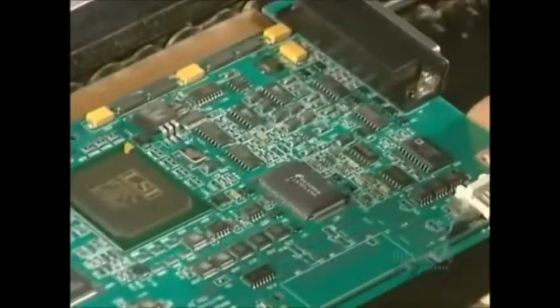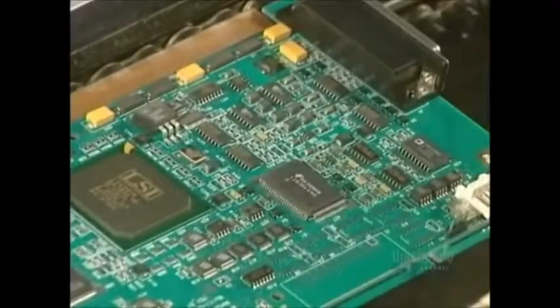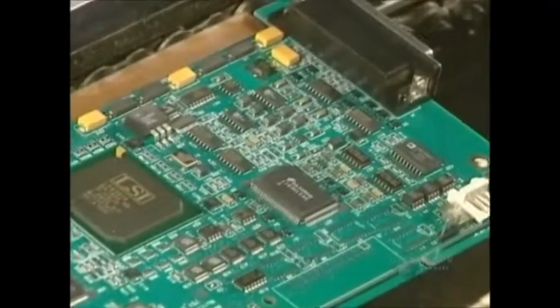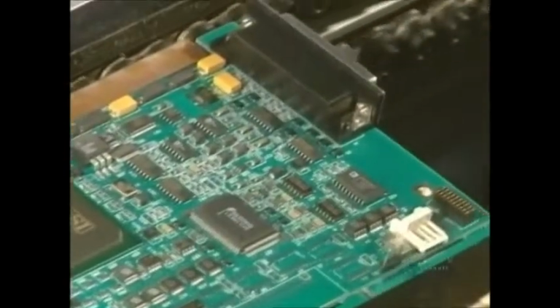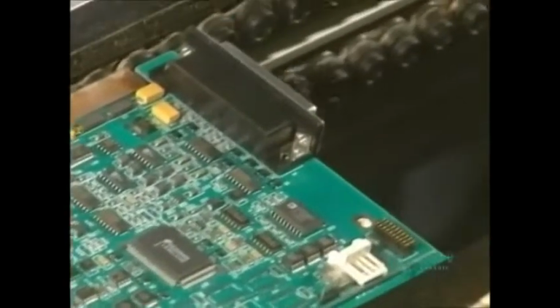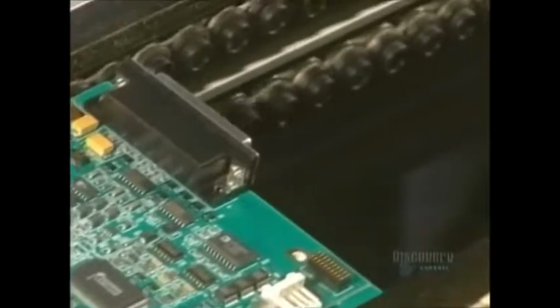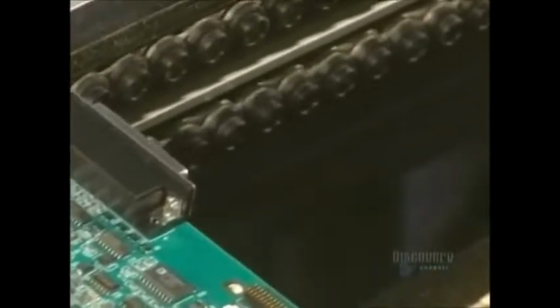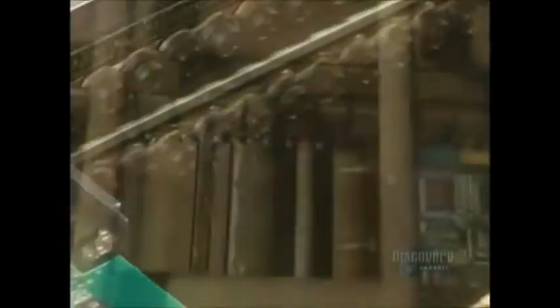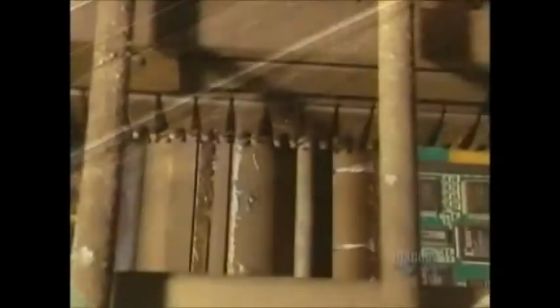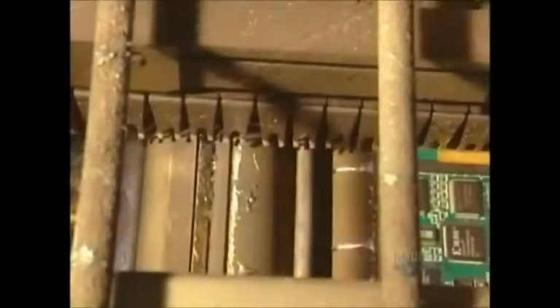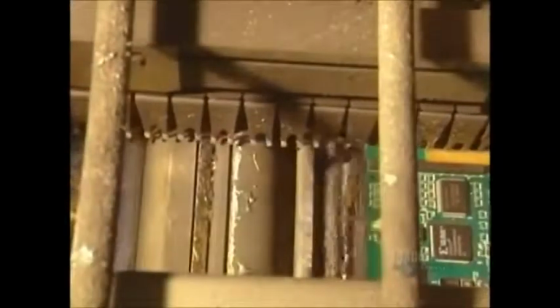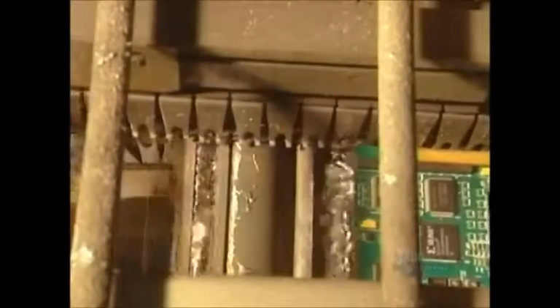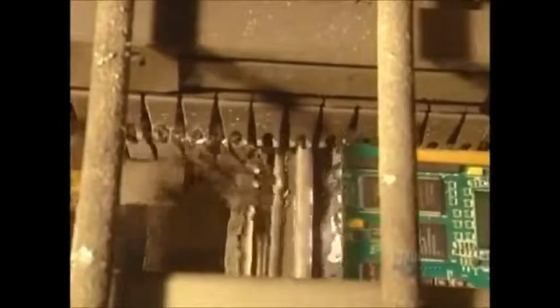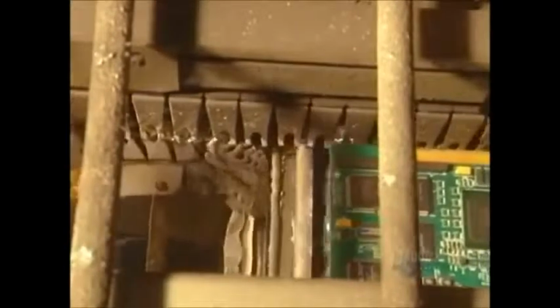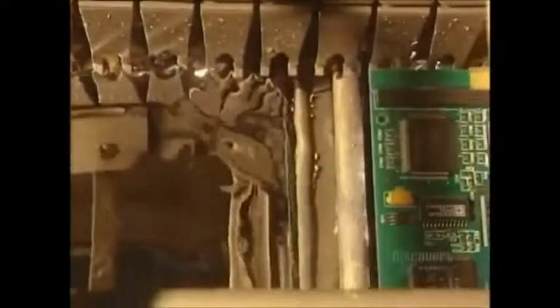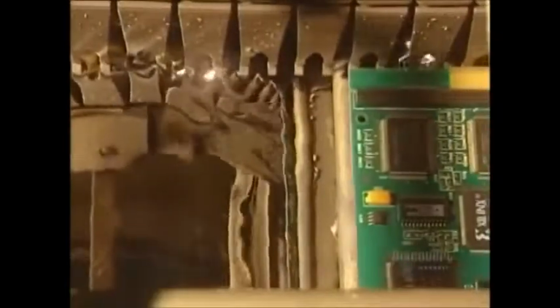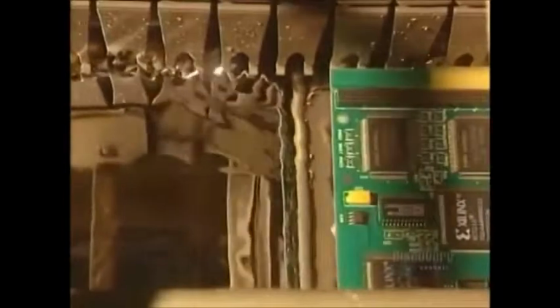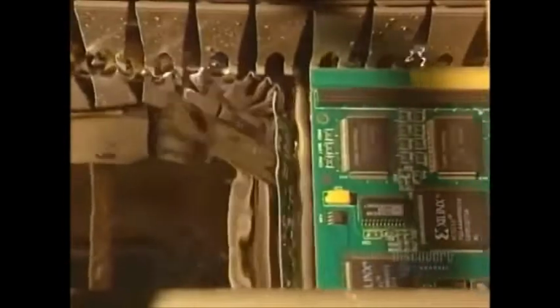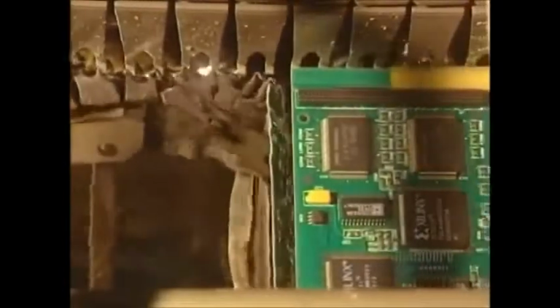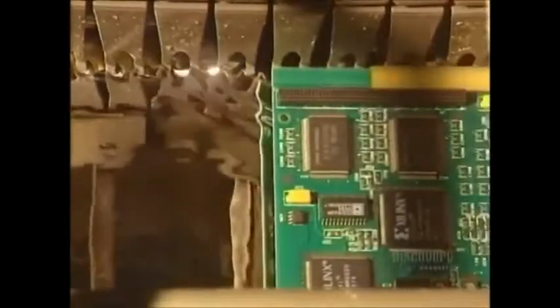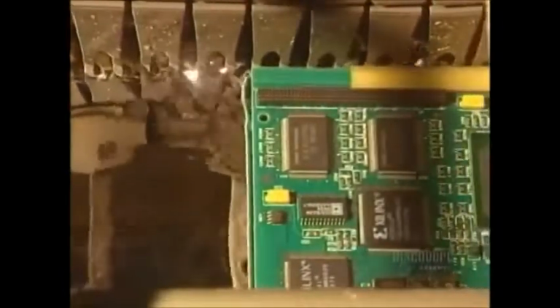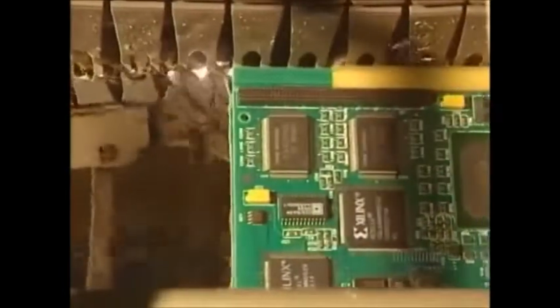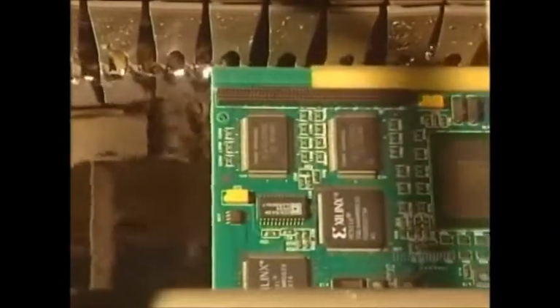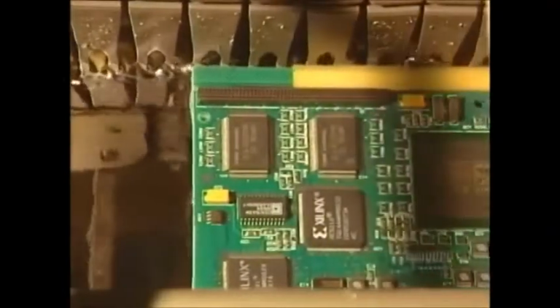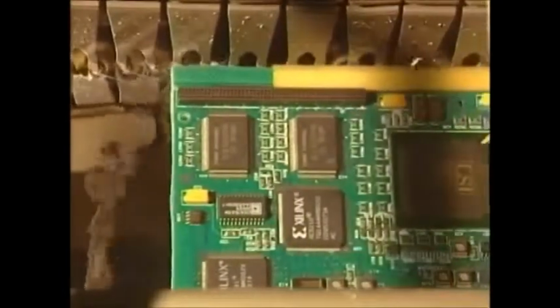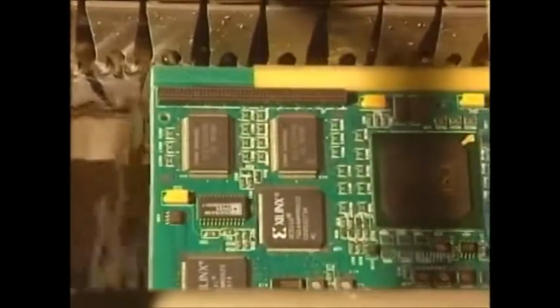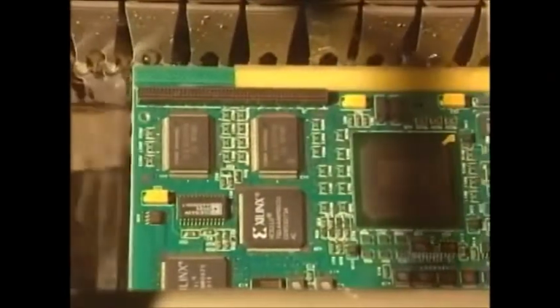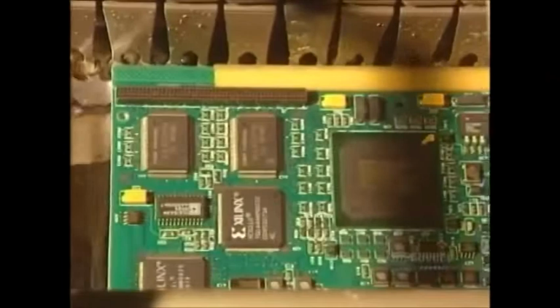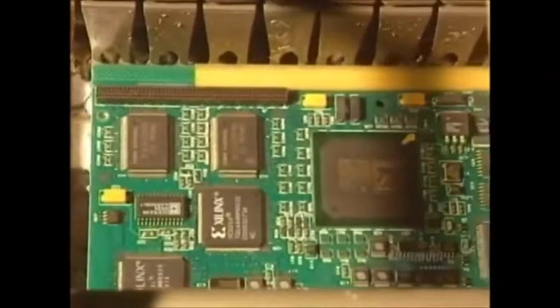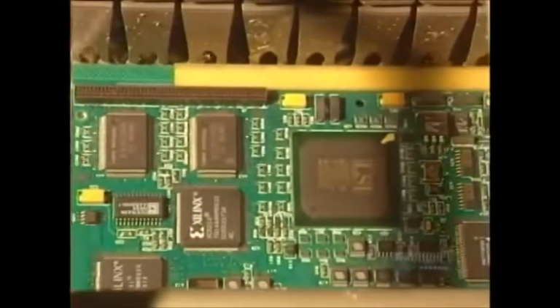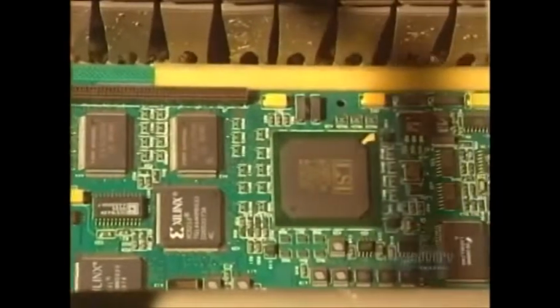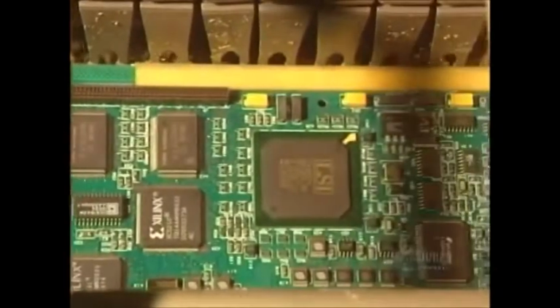Then the metallic placement points need to be soldered to this card. The soldering of the circuit components through the card is done with a bath of molten tin-lead alloy at a temperature of 240 degrees centigrade.